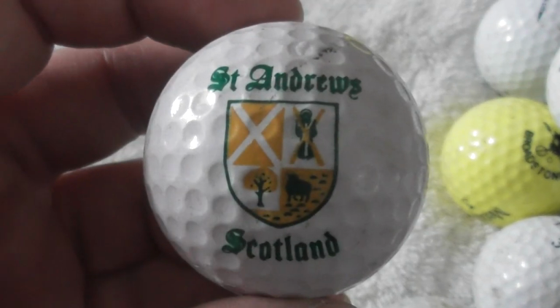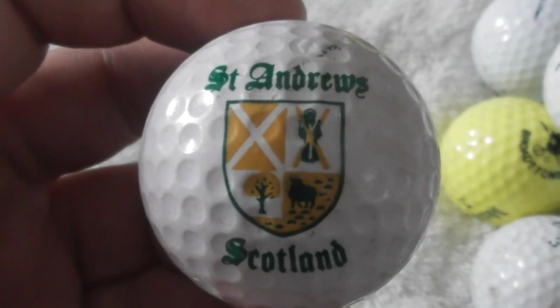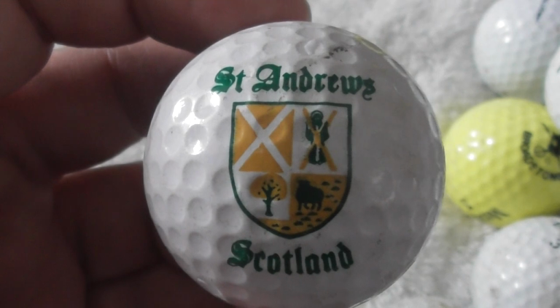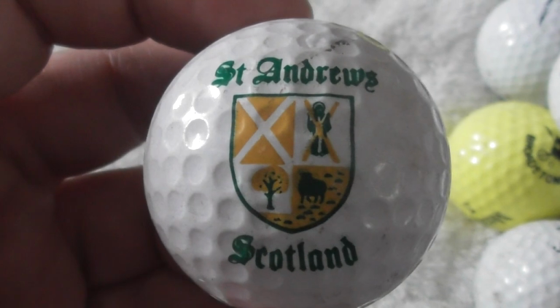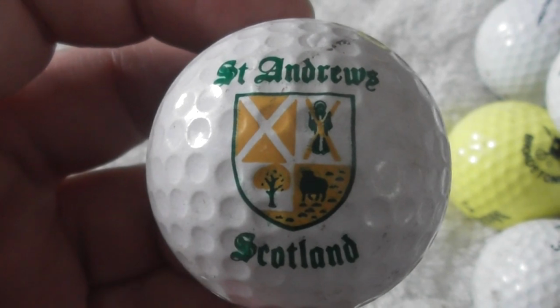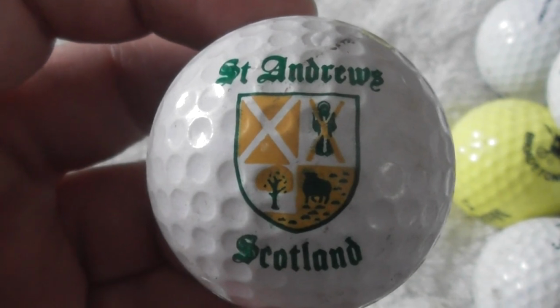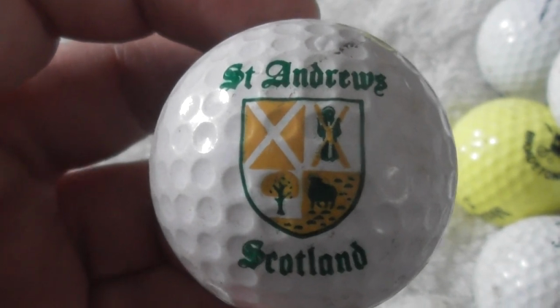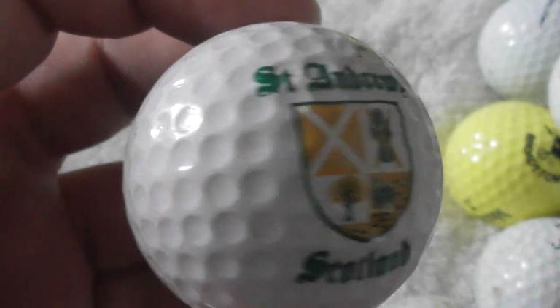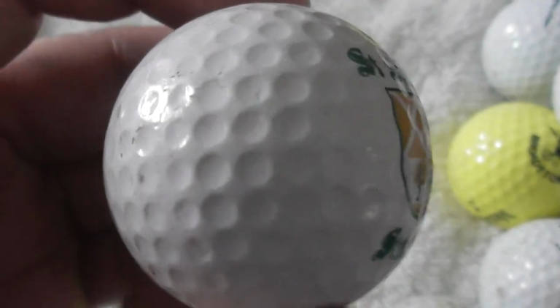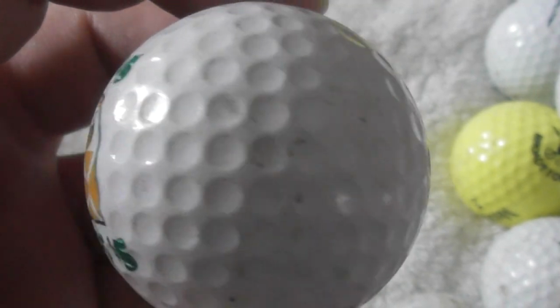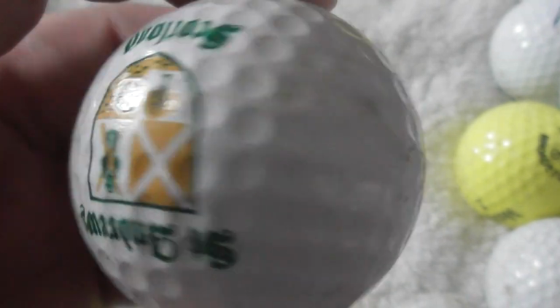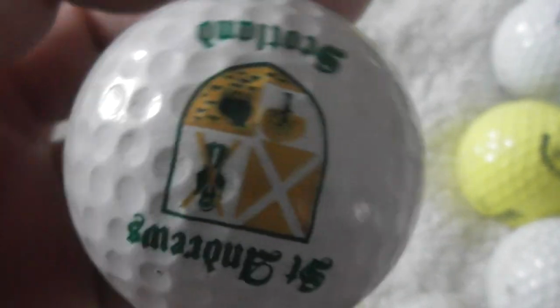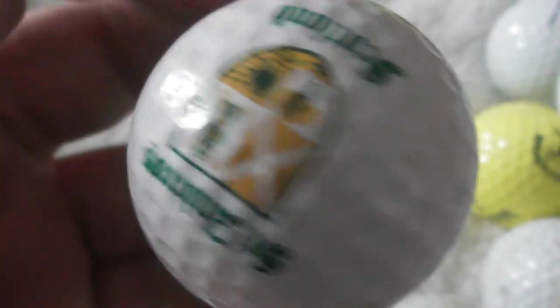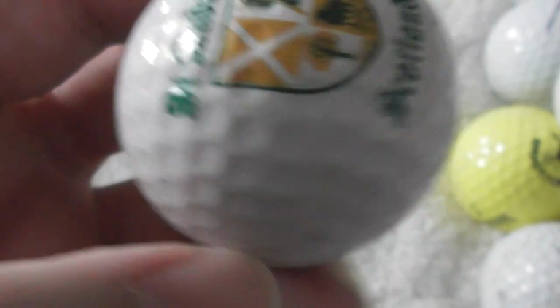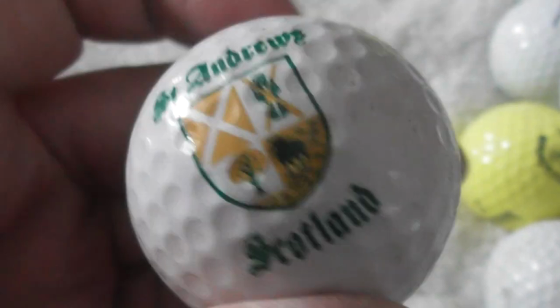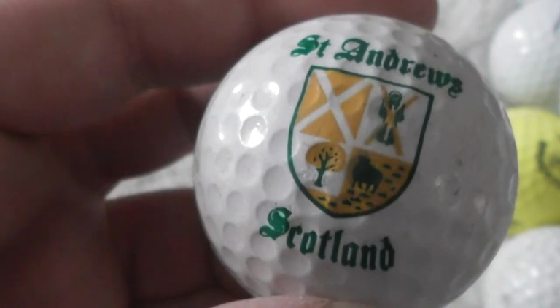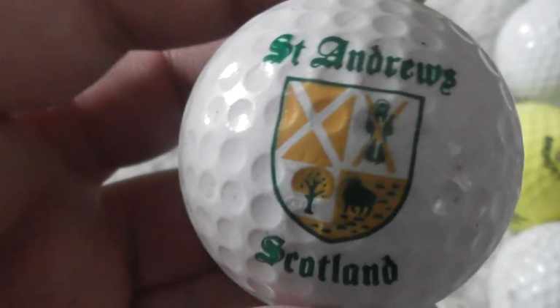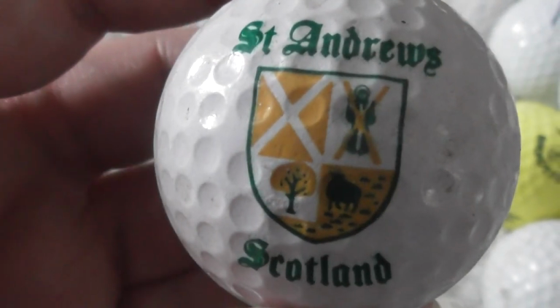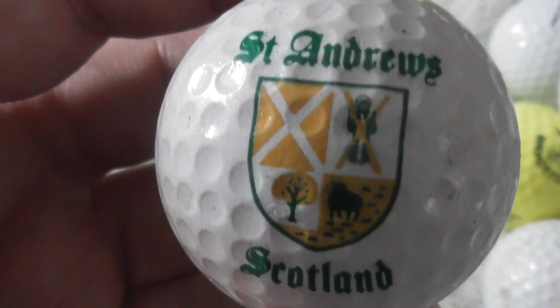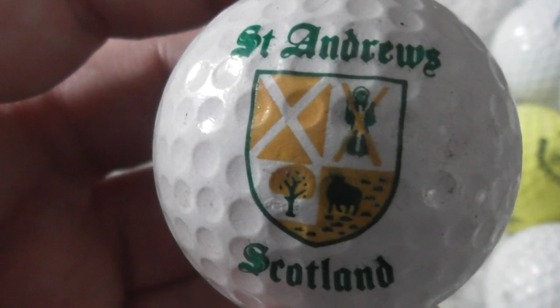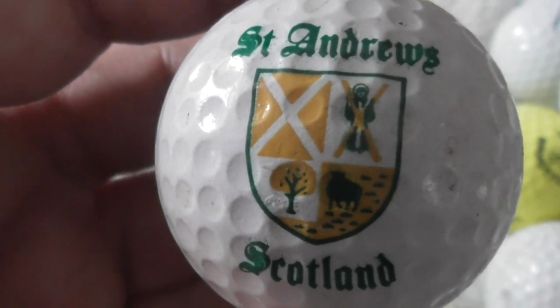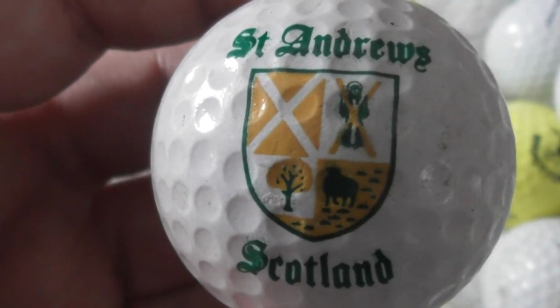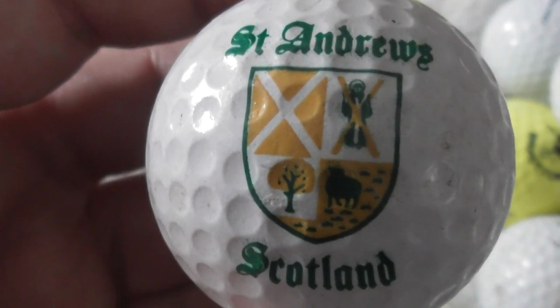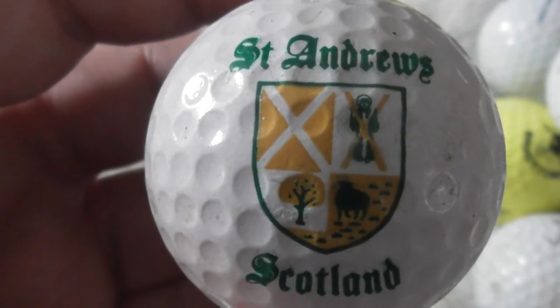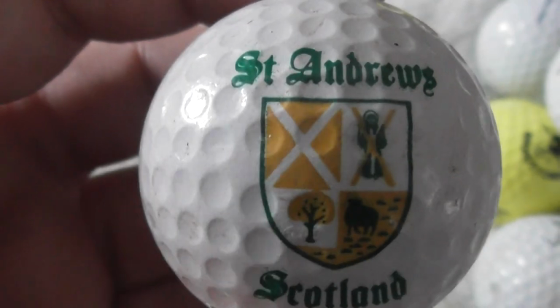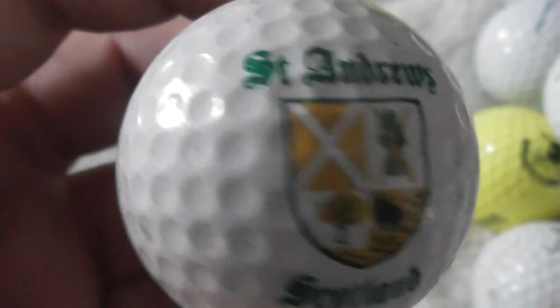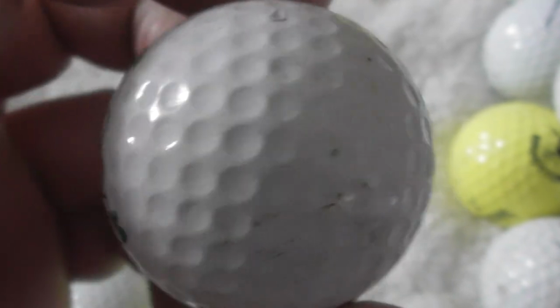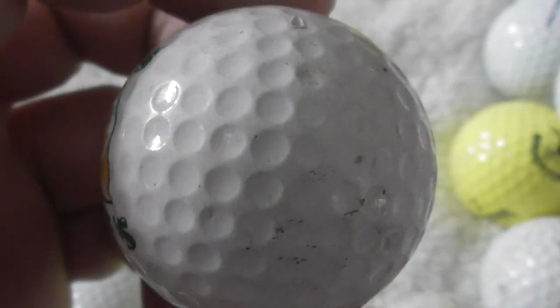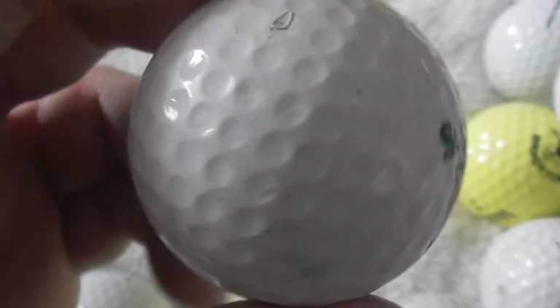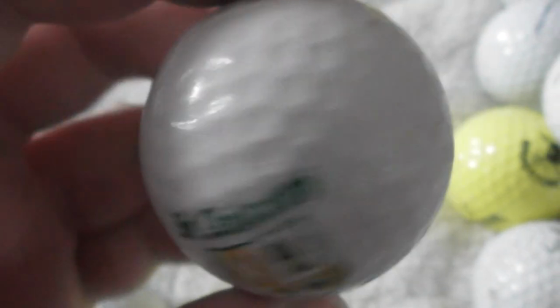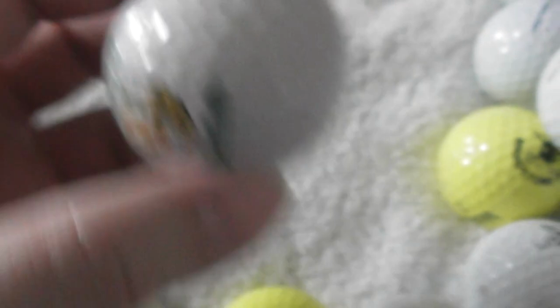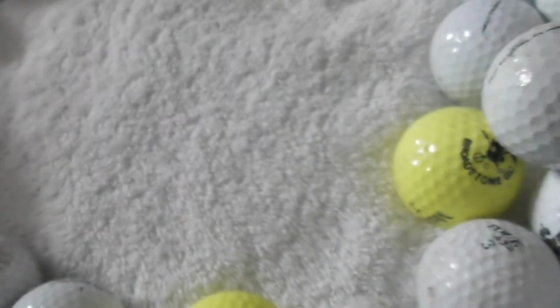St Andrews, Scotland — that might be the second one I've had of this. I think I've had this in a different collection of golf balls. And again, unbranded ball.